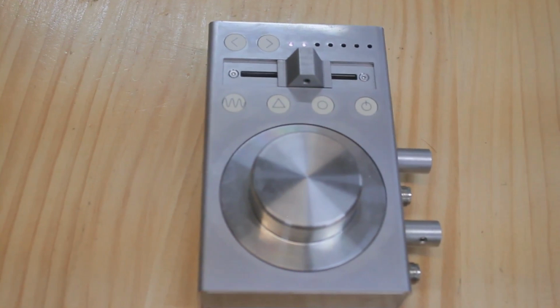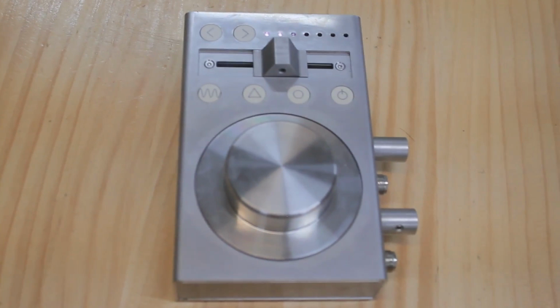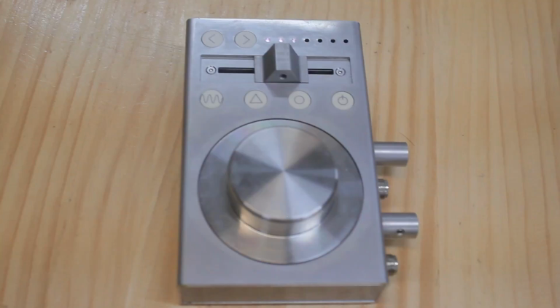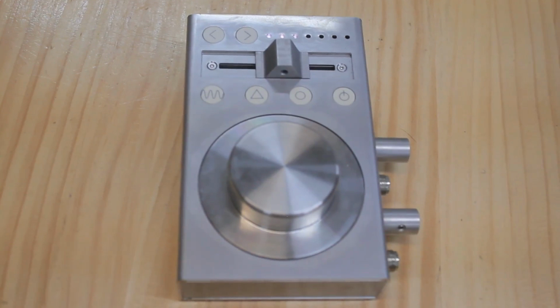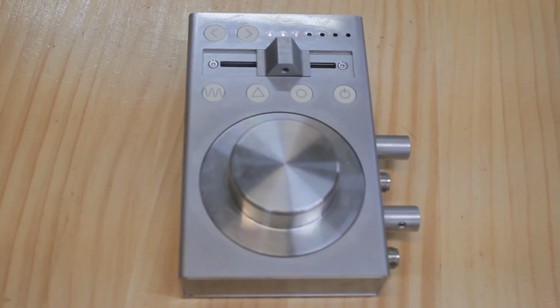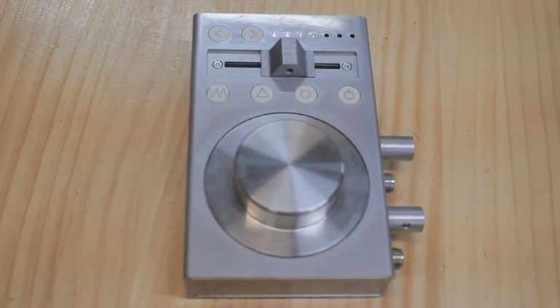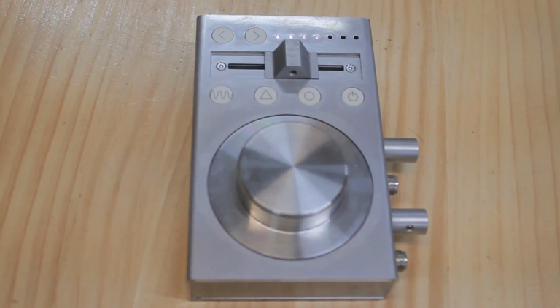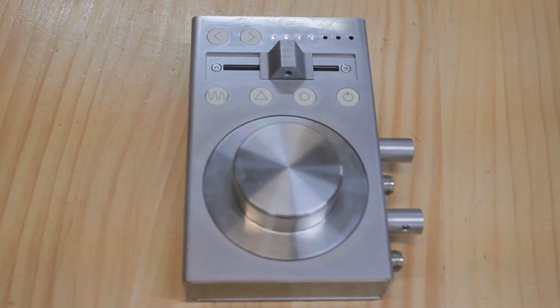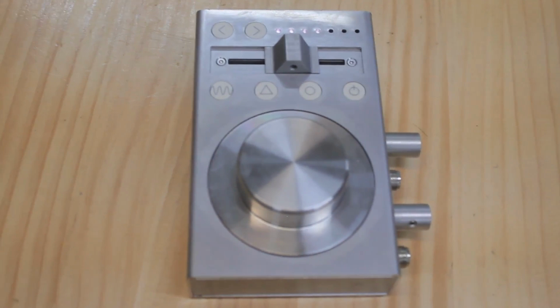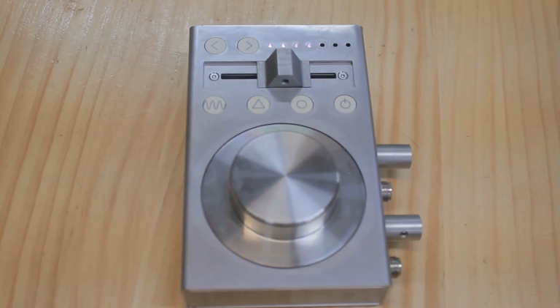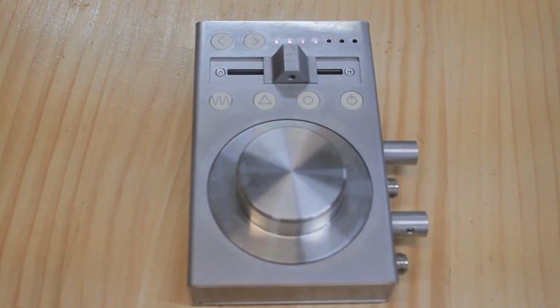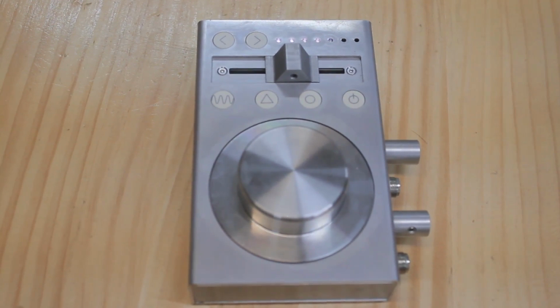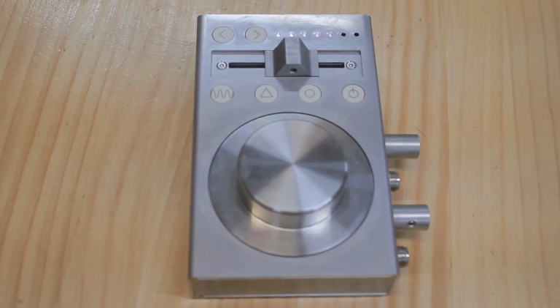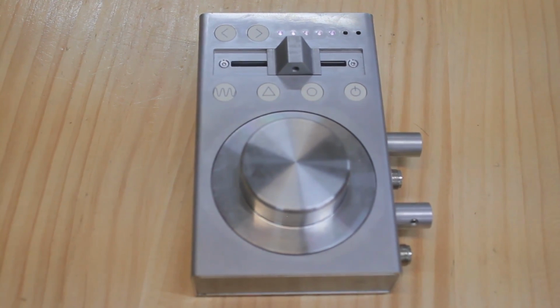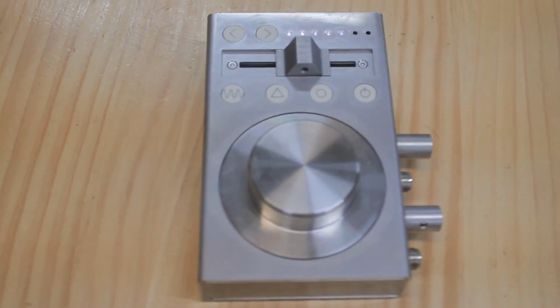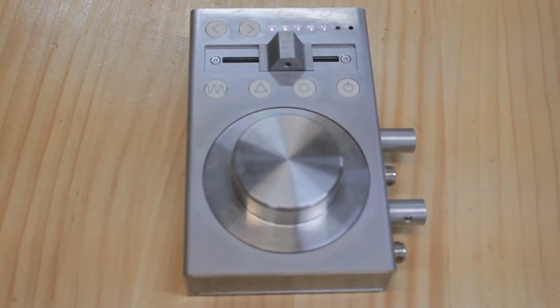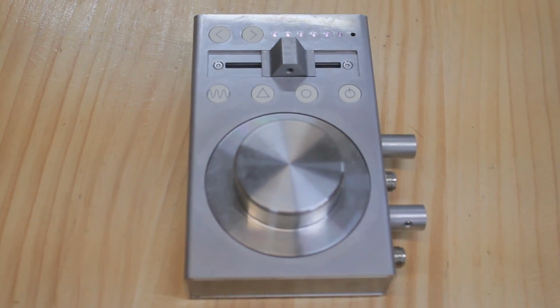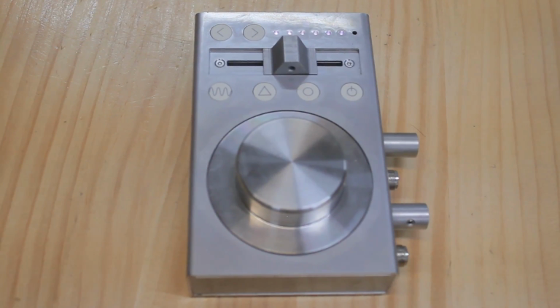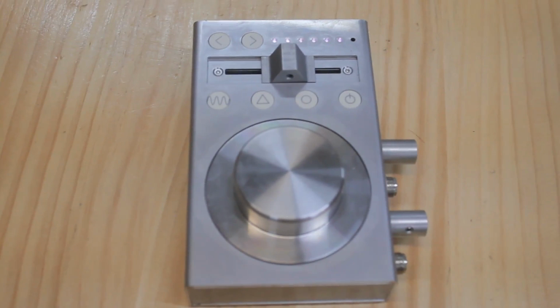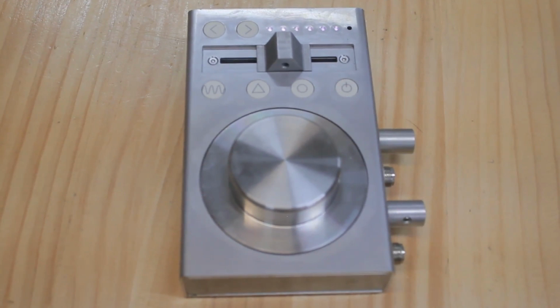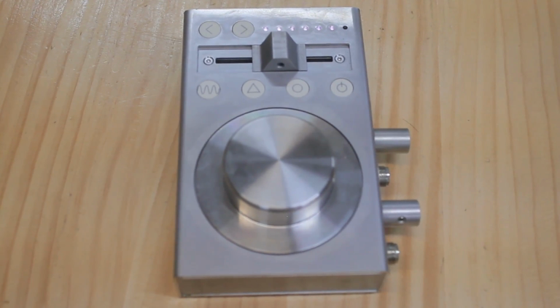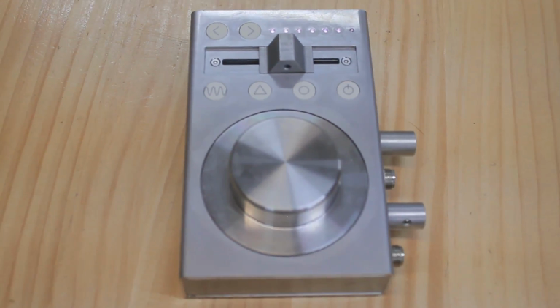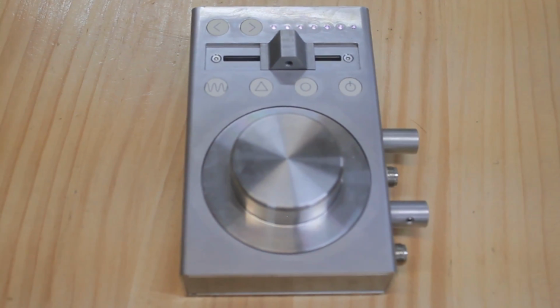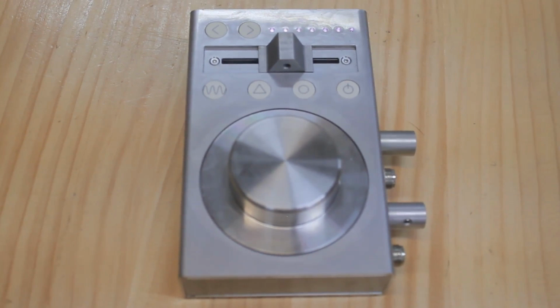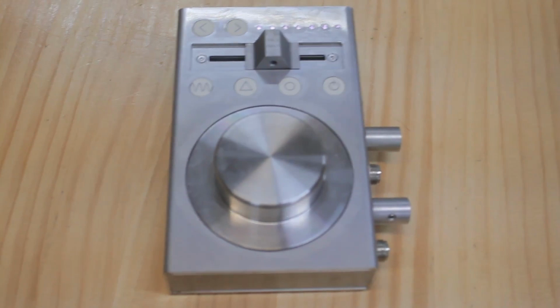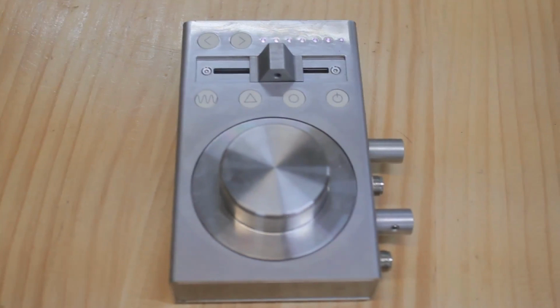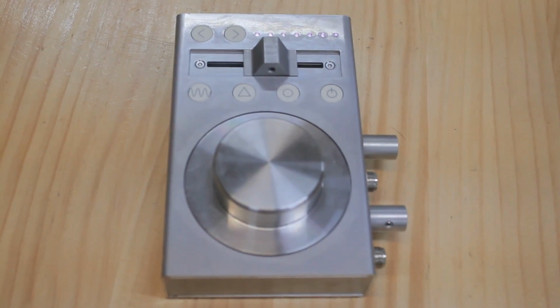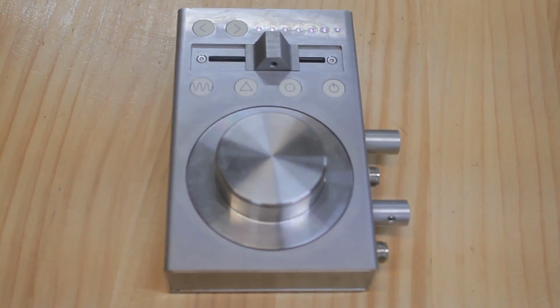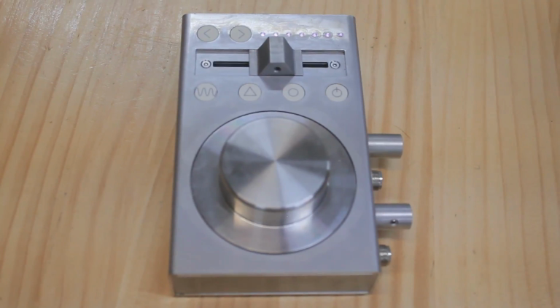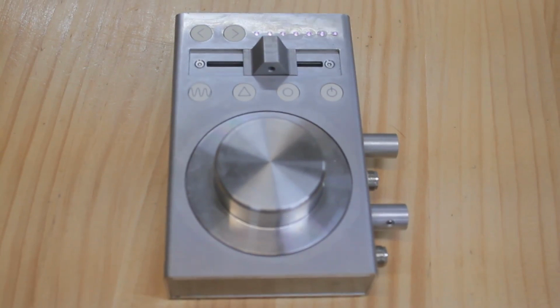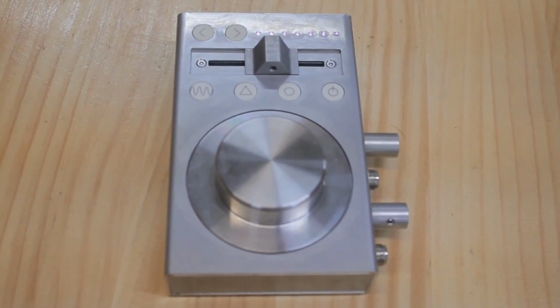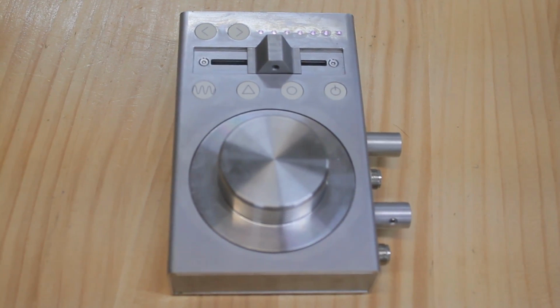It feels like going back to the 80s and having really Soviet, kind of weird synths, which is really nice.